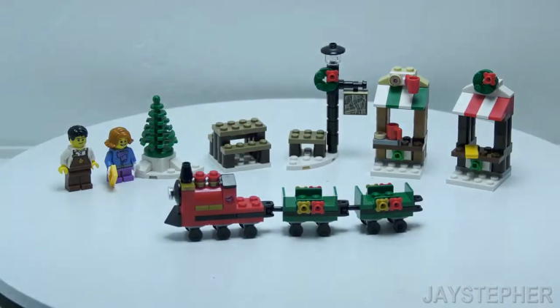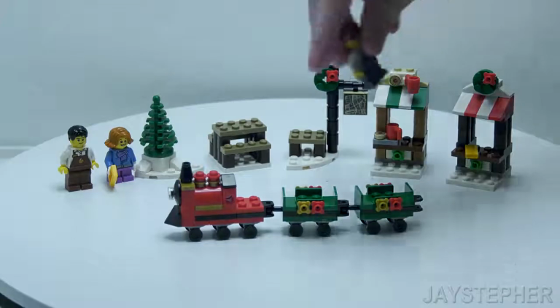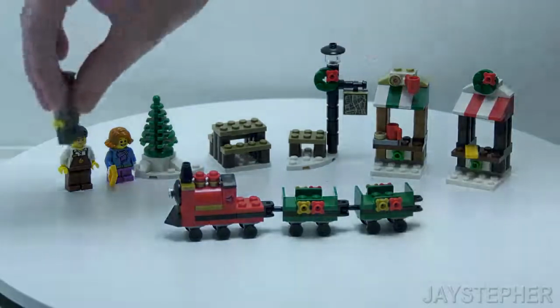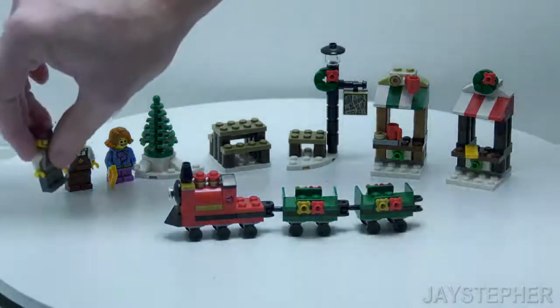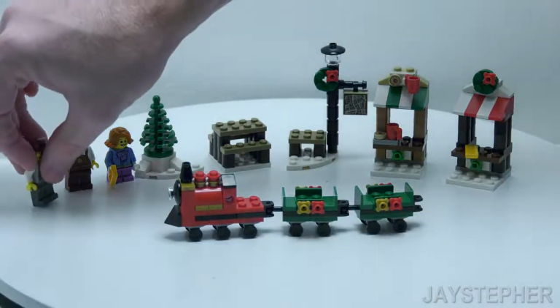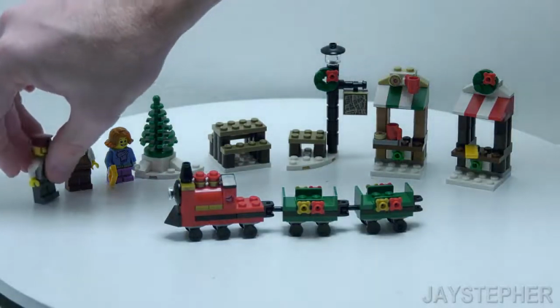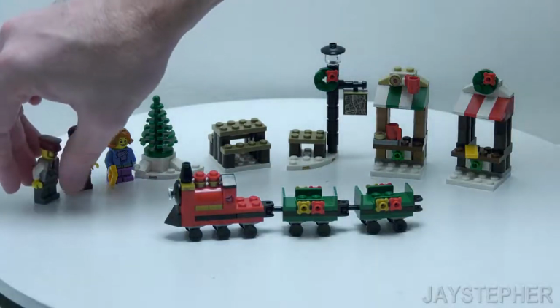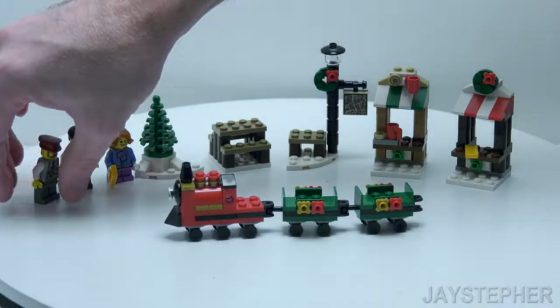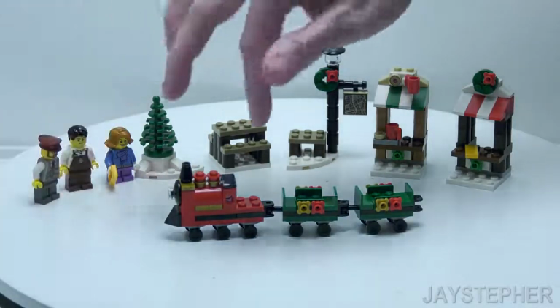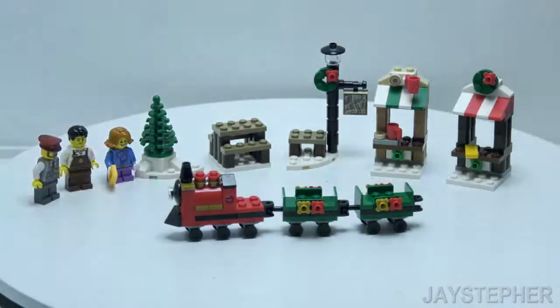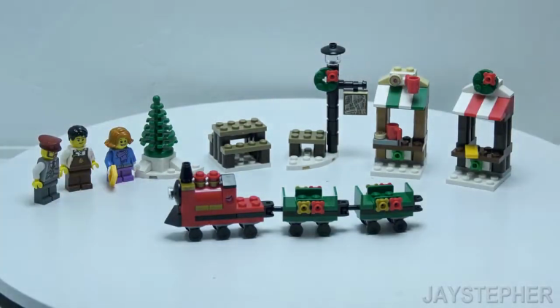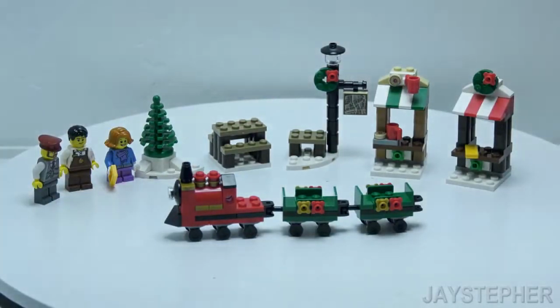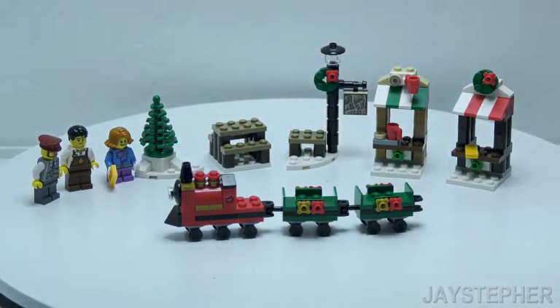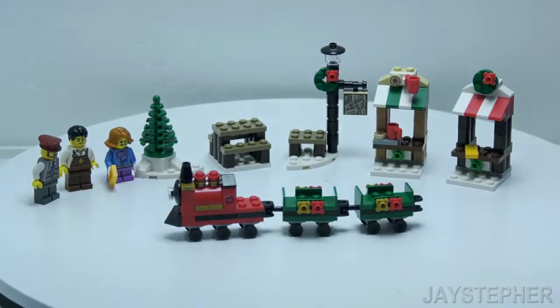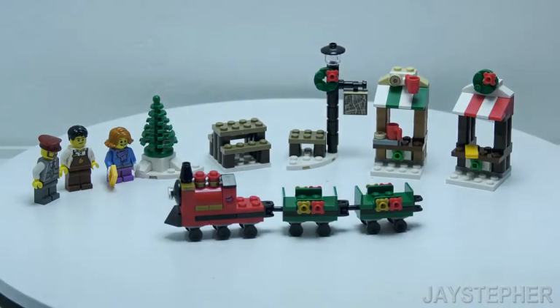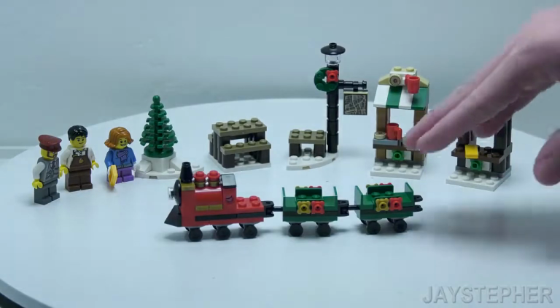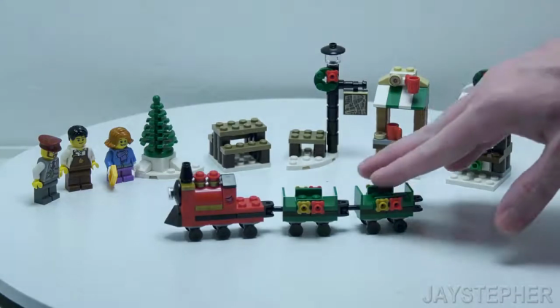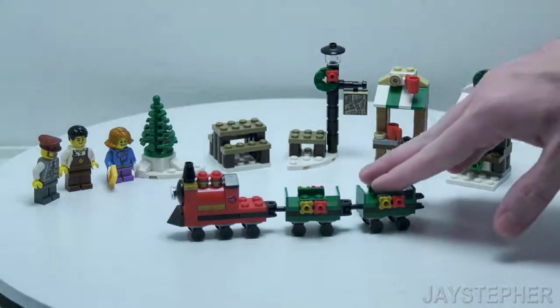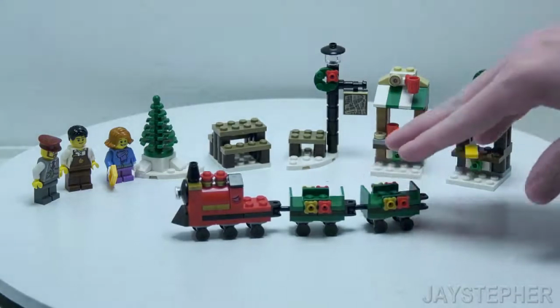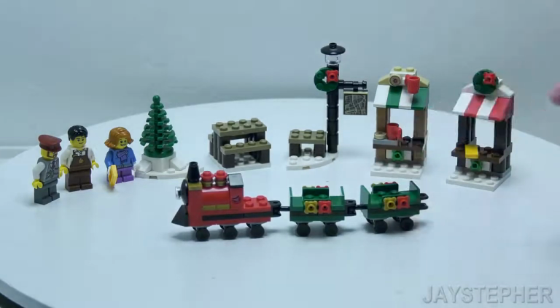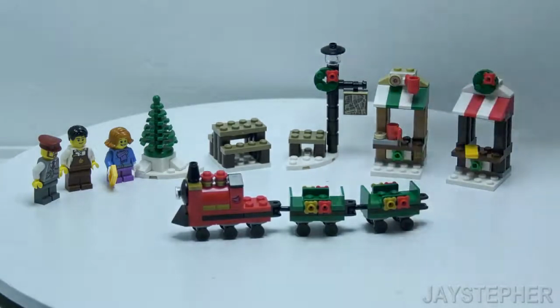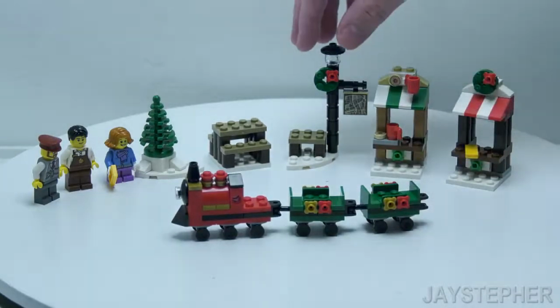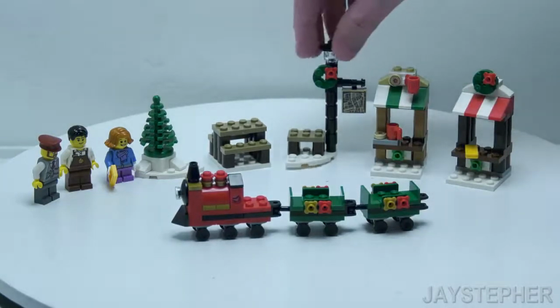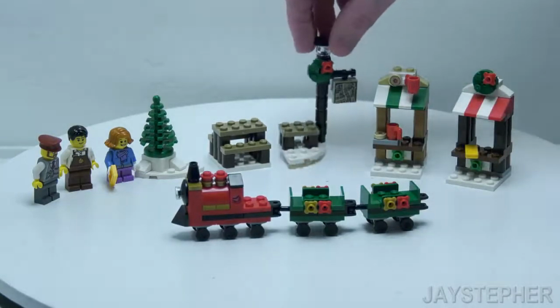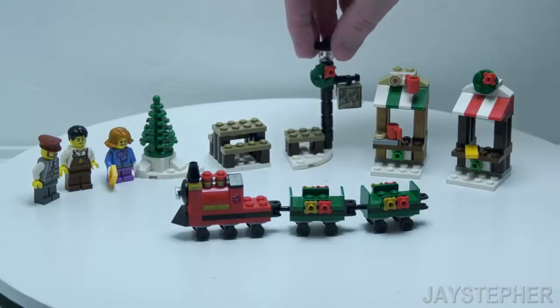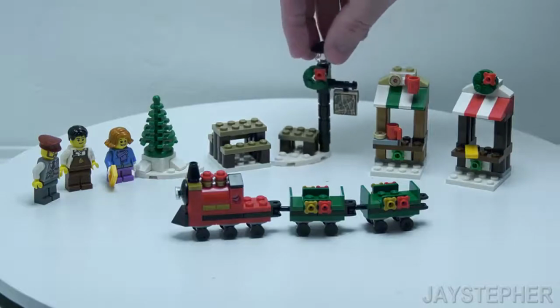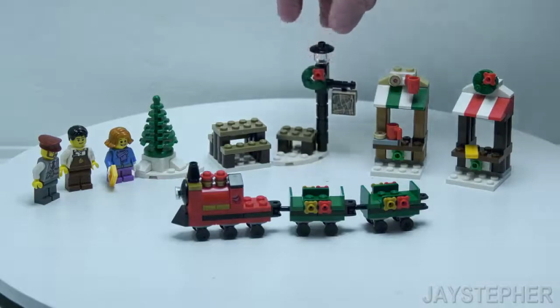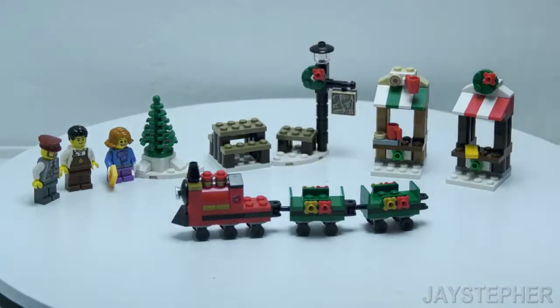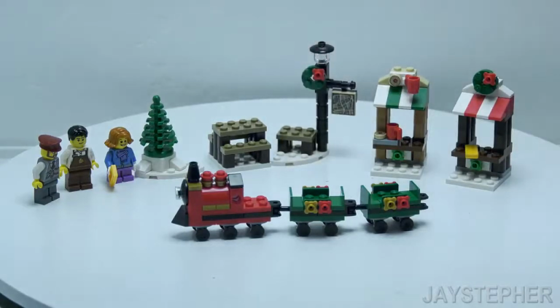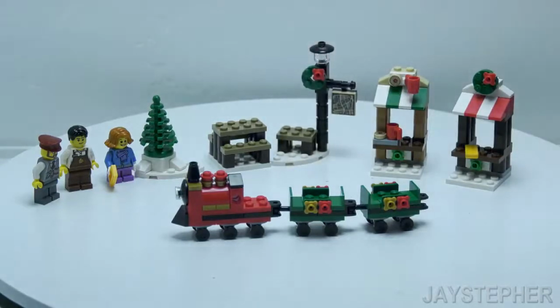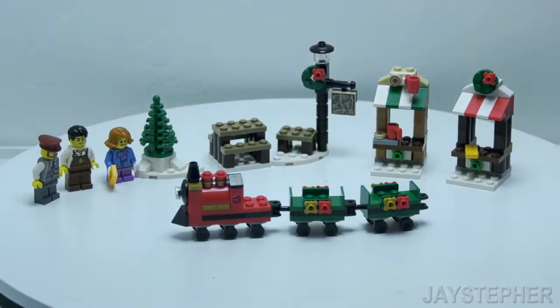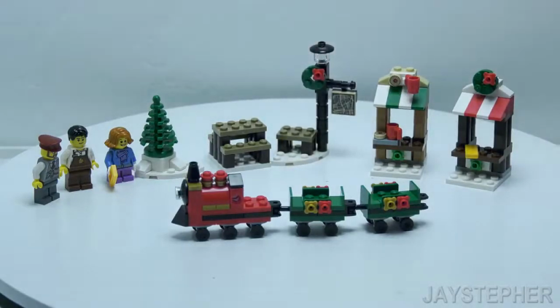So this is meant to be a small ride. Honestly, this set would look good in any Lego City or a Lego Winter theme. Thank you for watching.